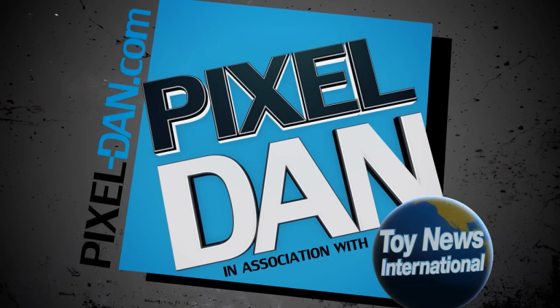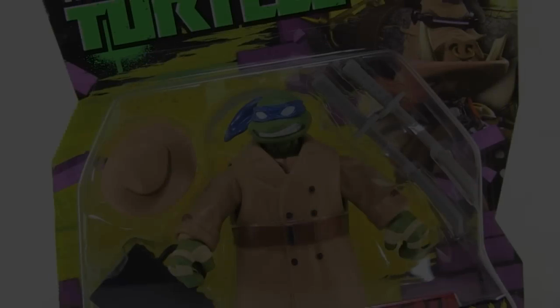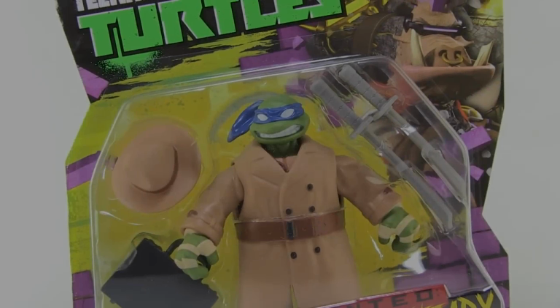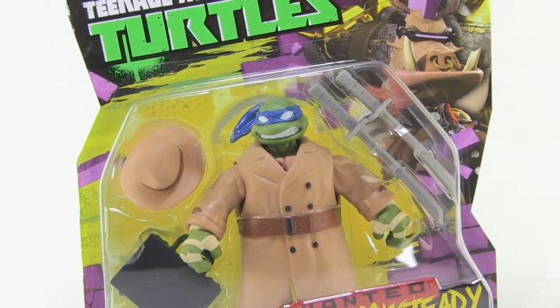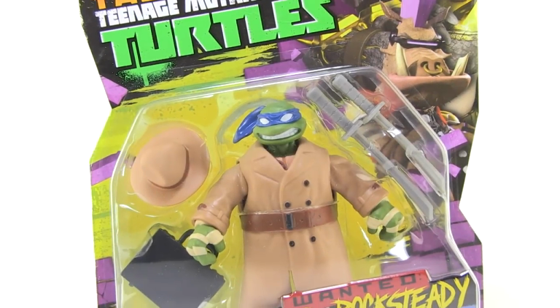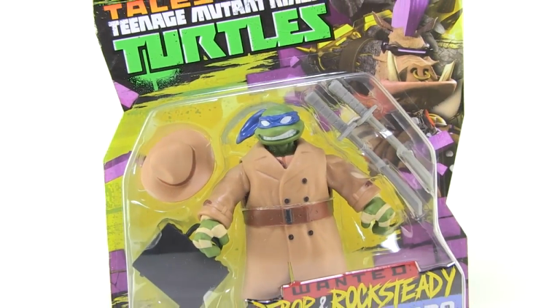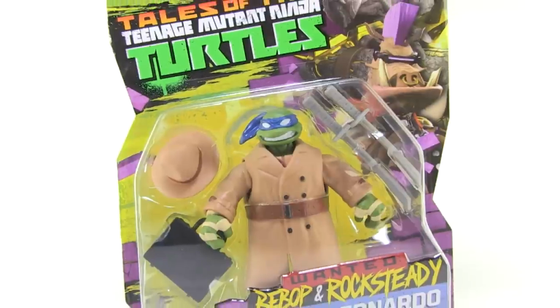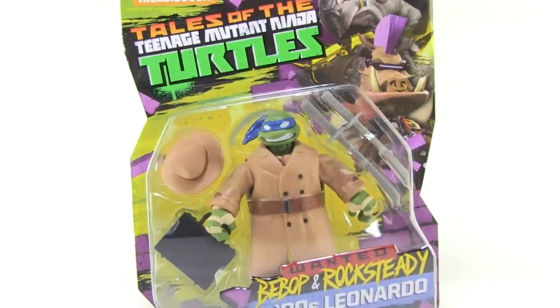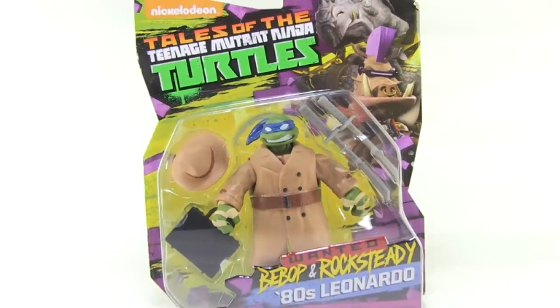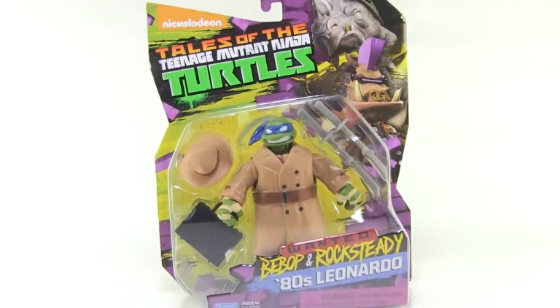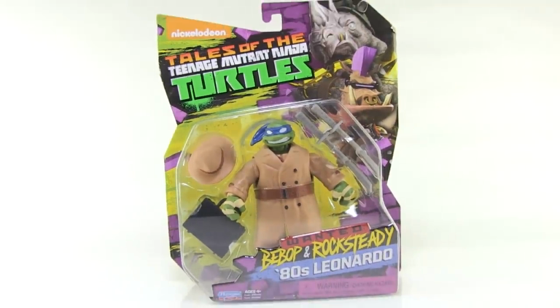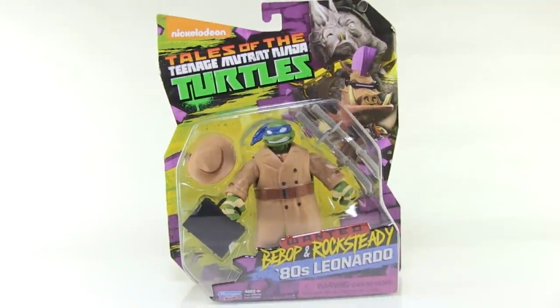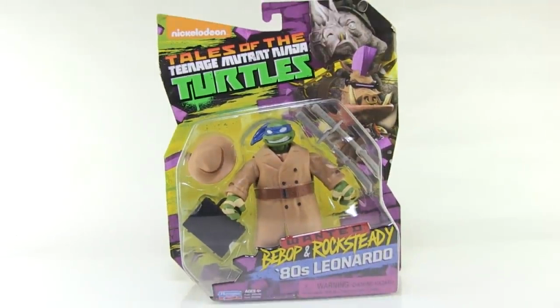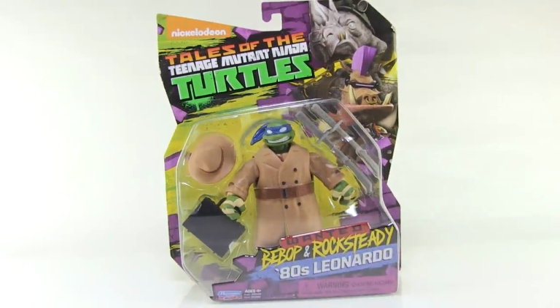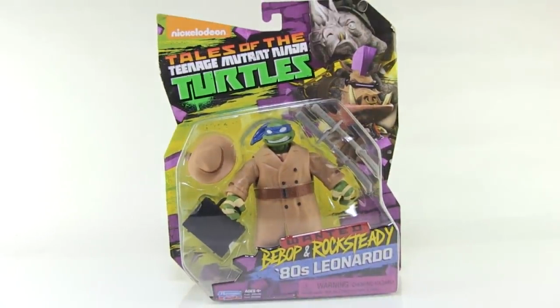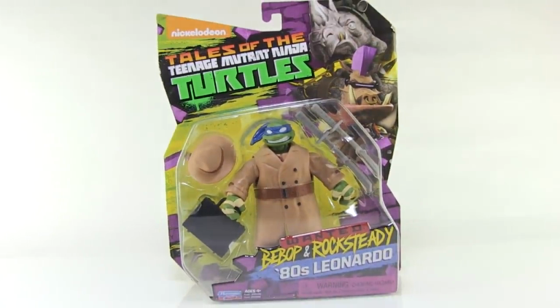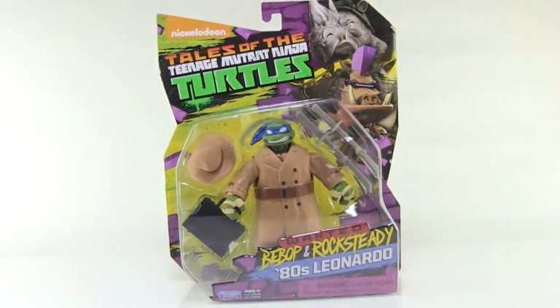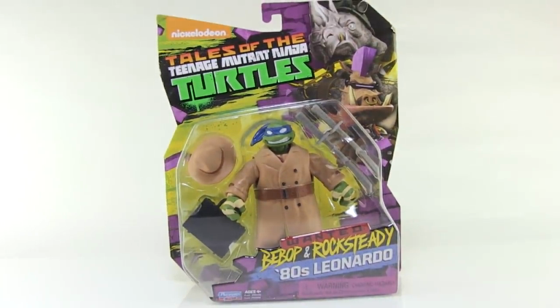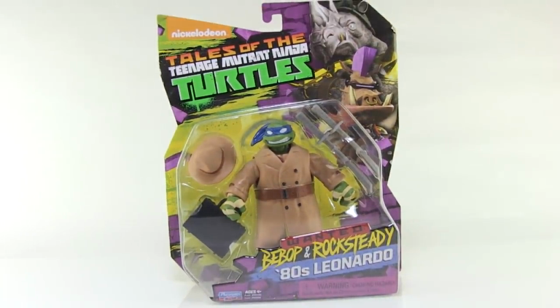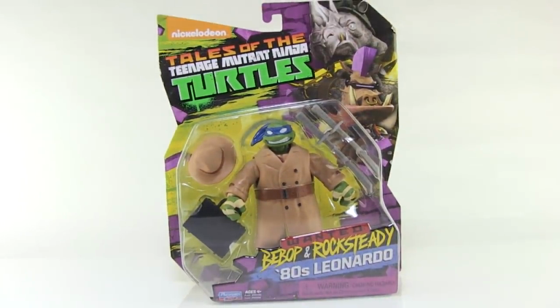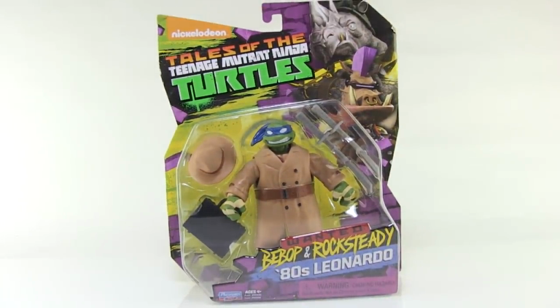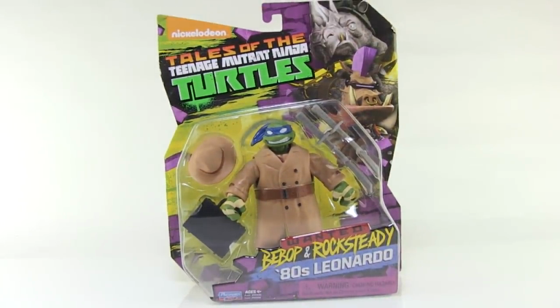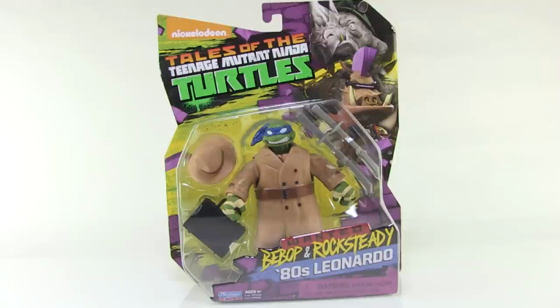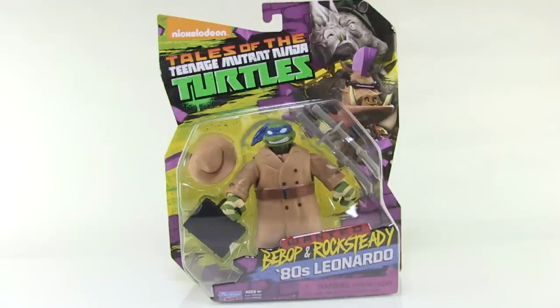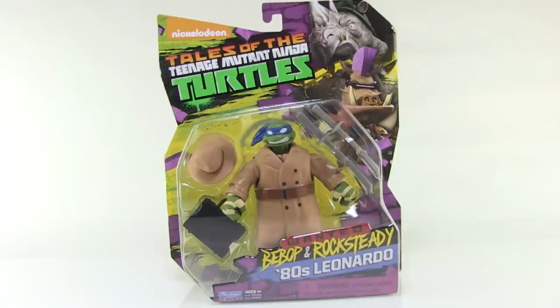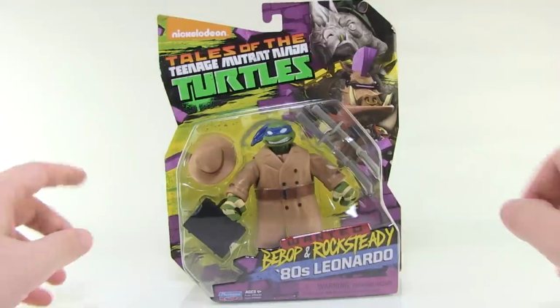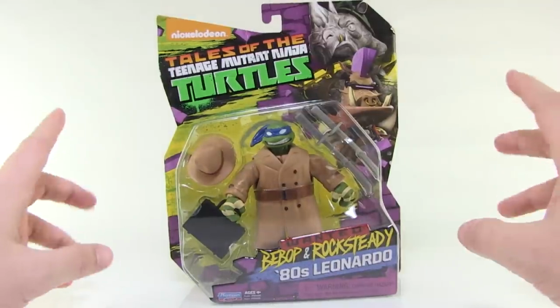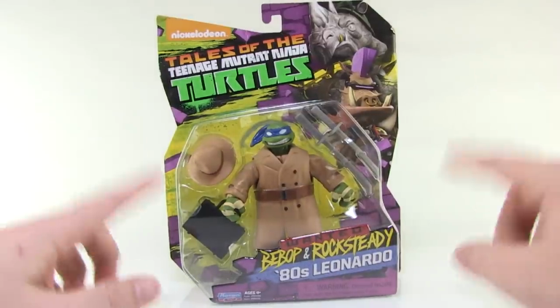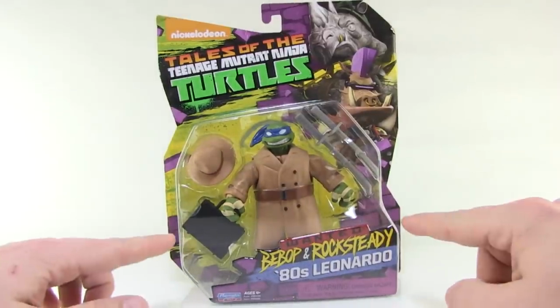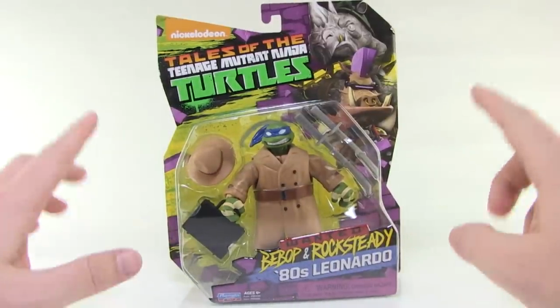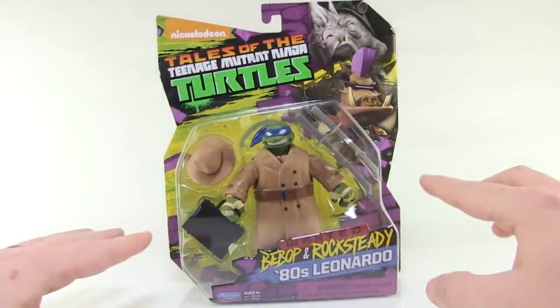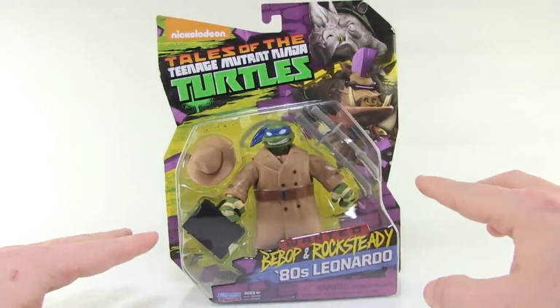Hey guys, I'm Pixel Dan and this is a review of the Nickelodeon Teenage Mutant Ninja Turtles Wanted Bebopin' Rocksteady 80s Leonardo.